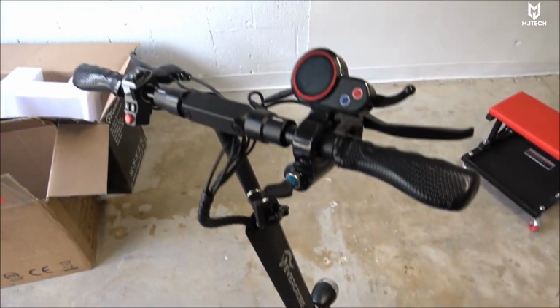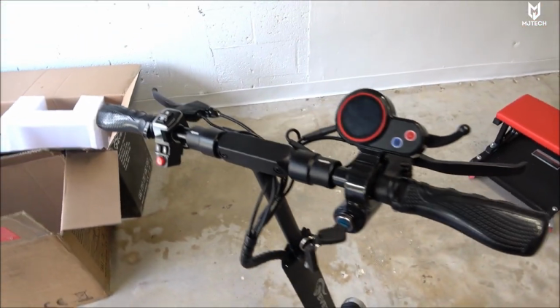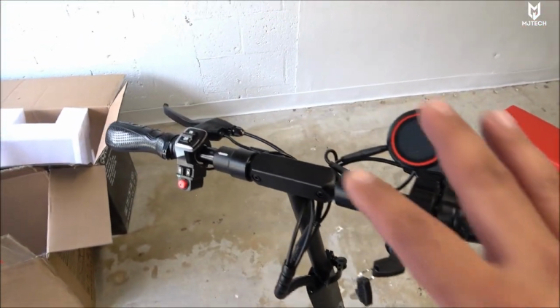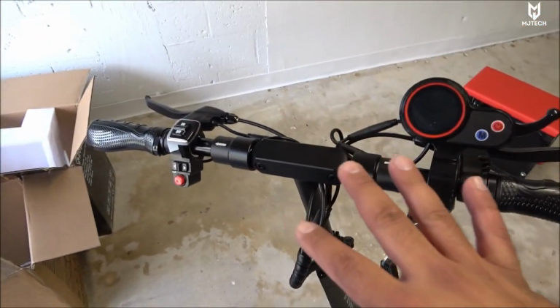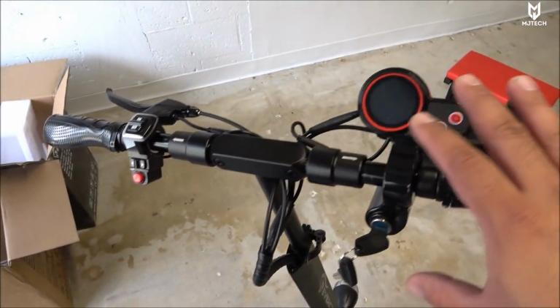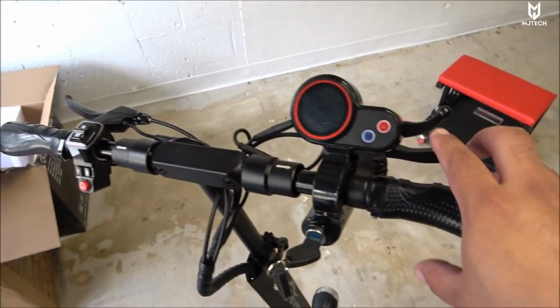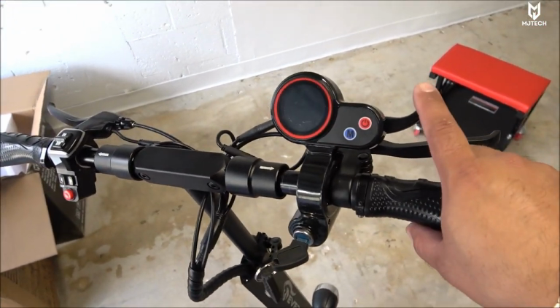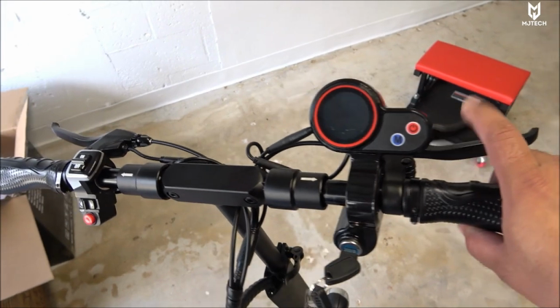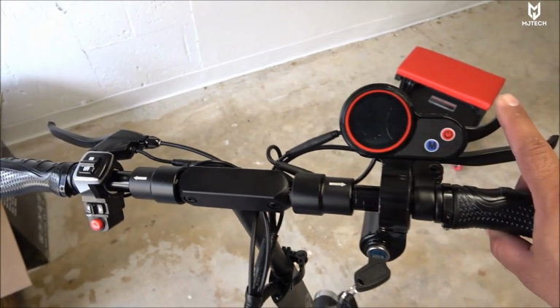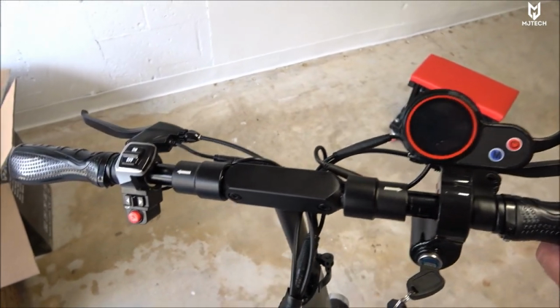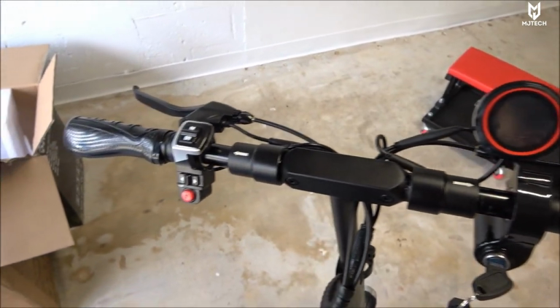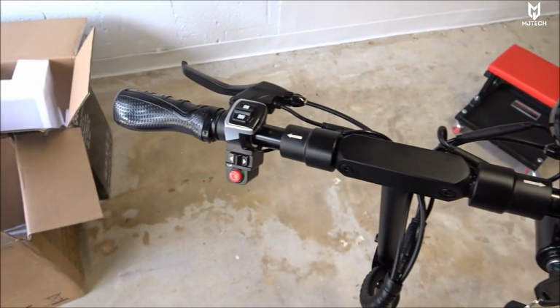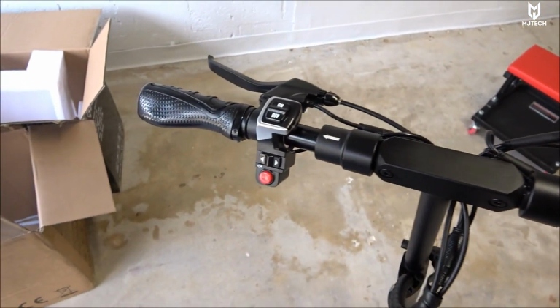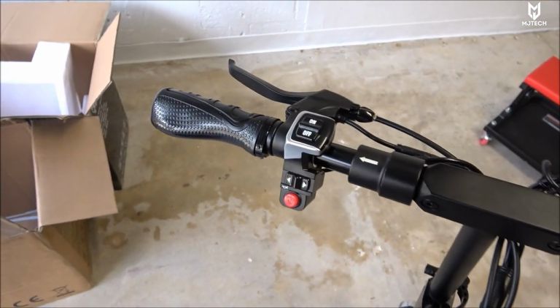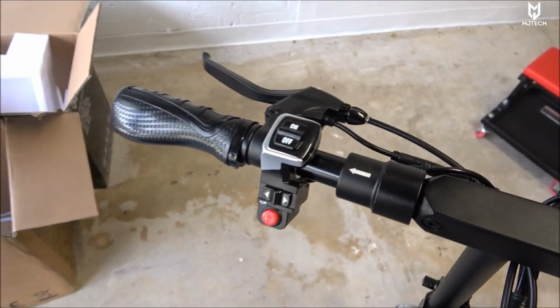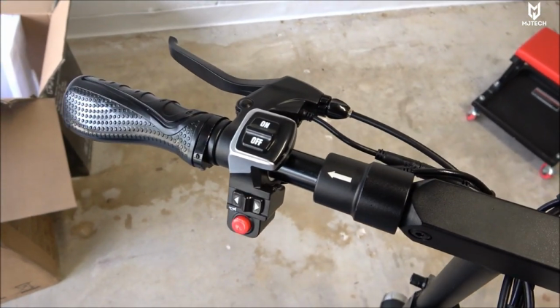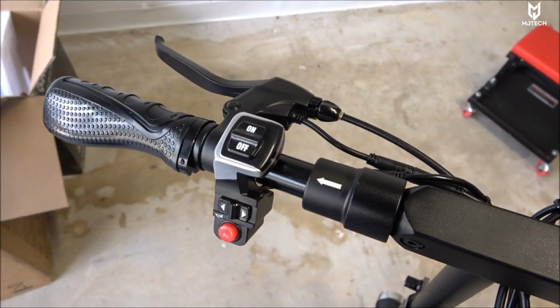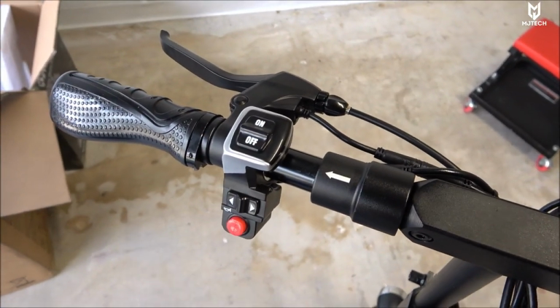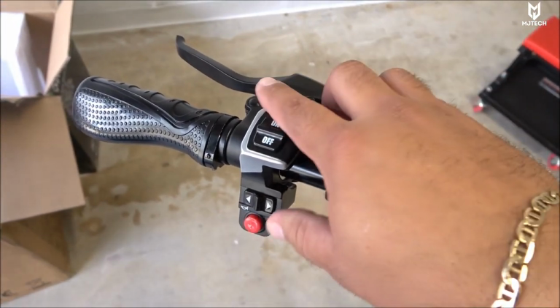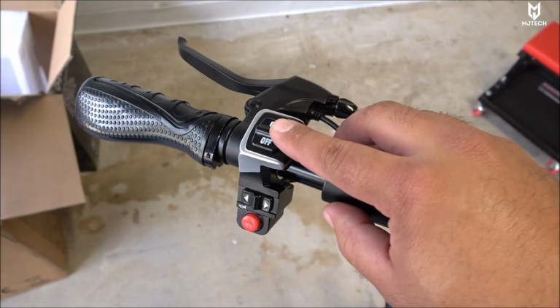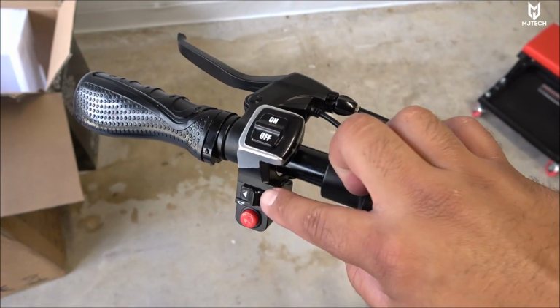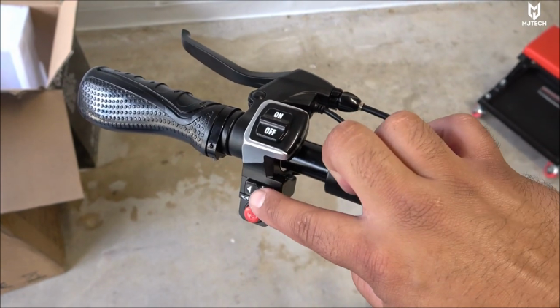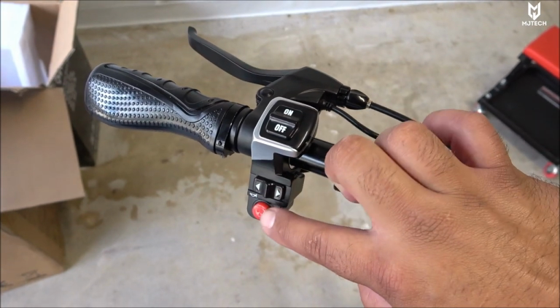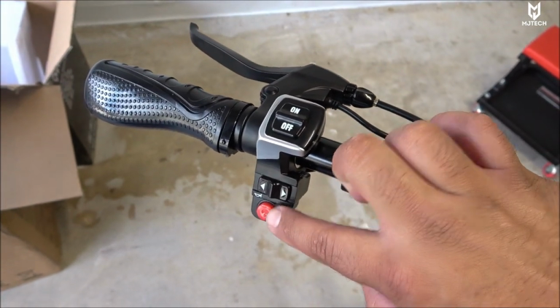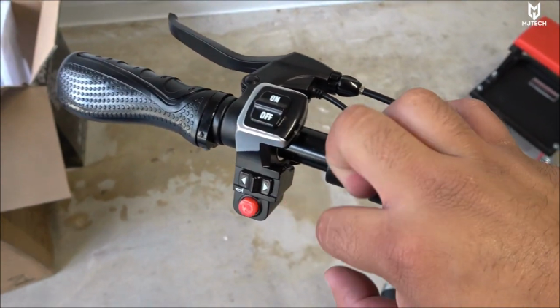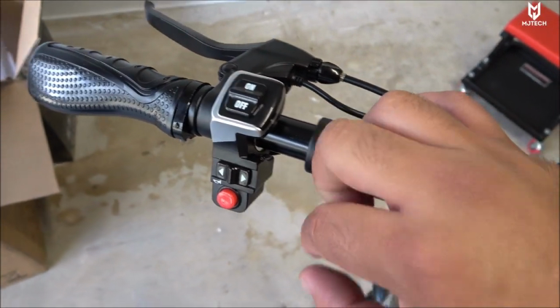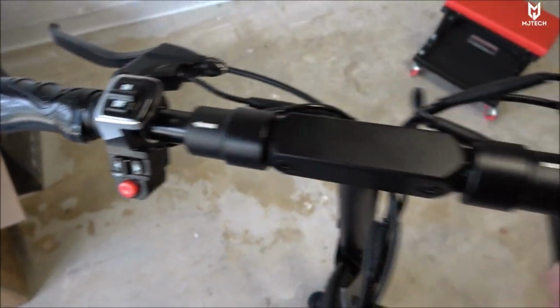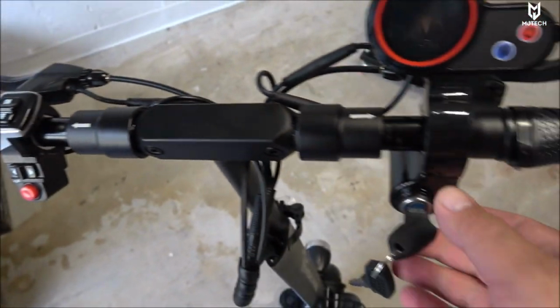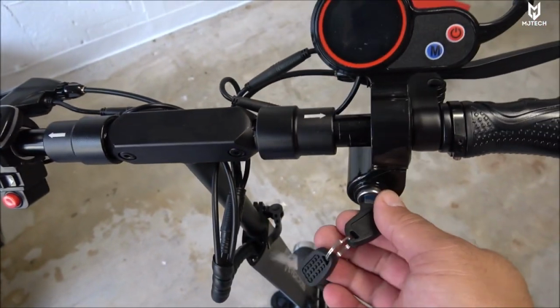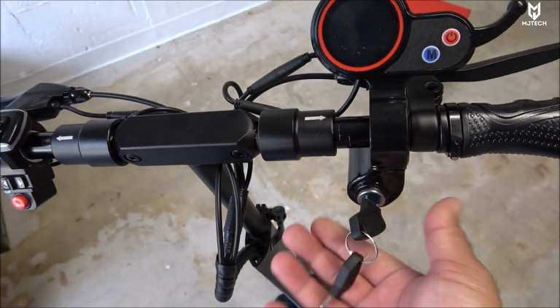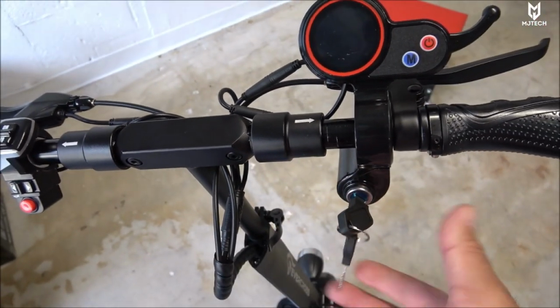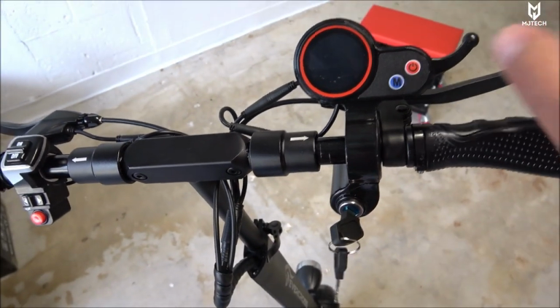Here's the final product fully assembled. On the top we have the main controllers — the accelerator on the right side, and on the left-hand side the power key, headlight button, turn signals, and horn. To get it started you flick the key.